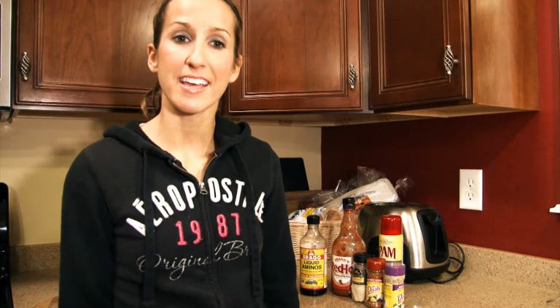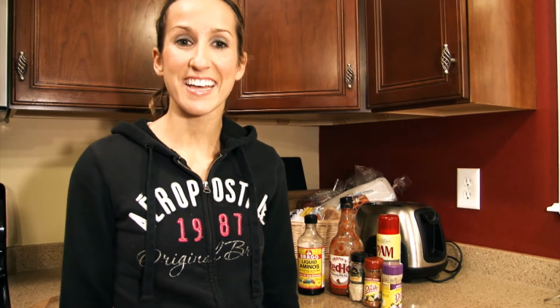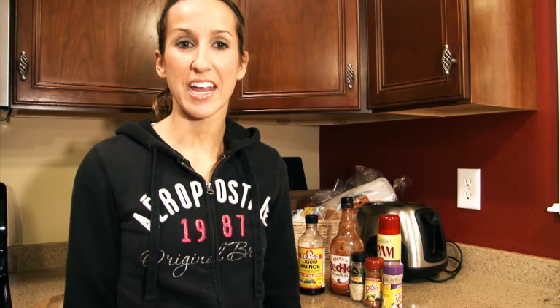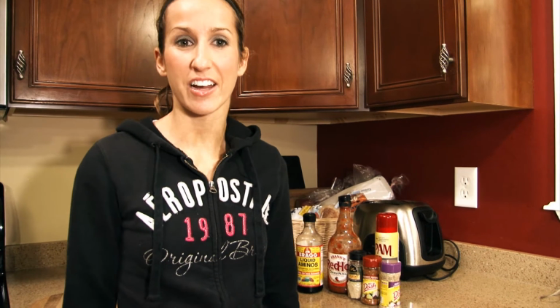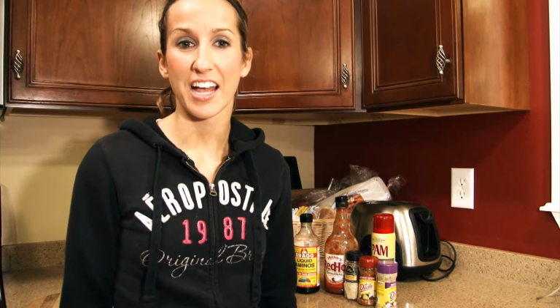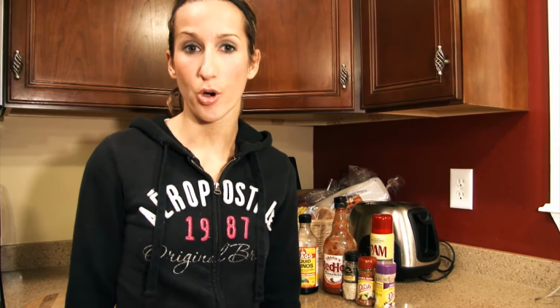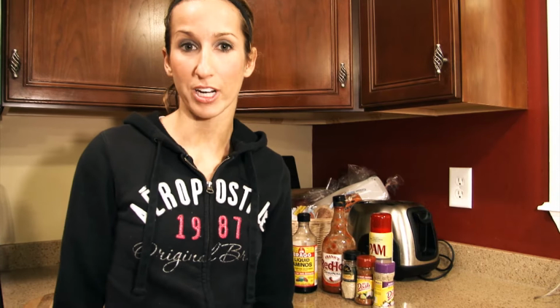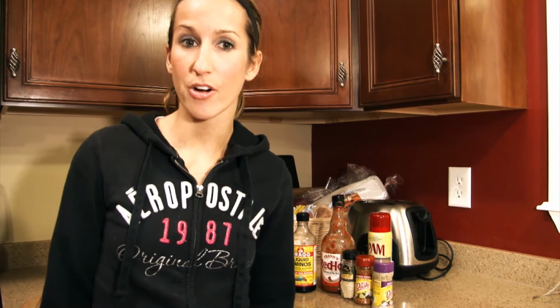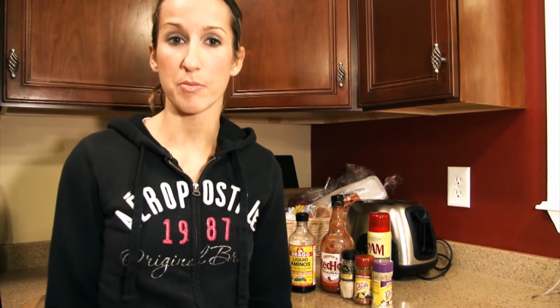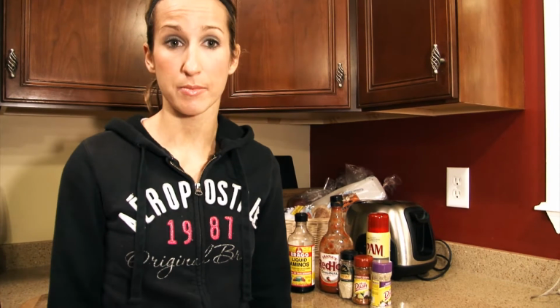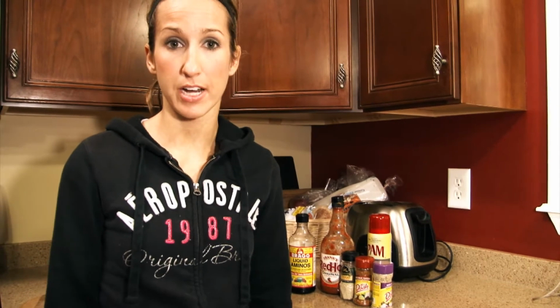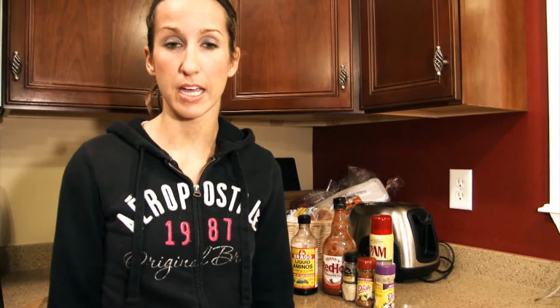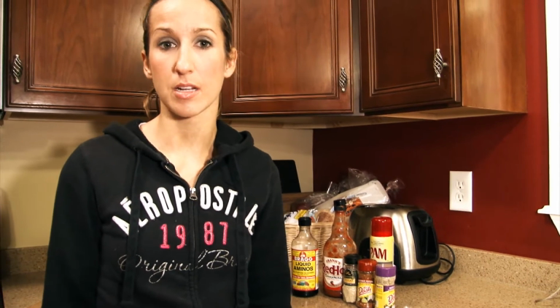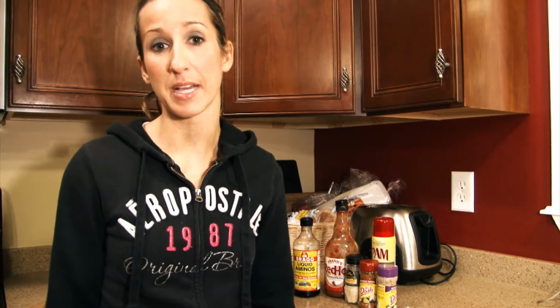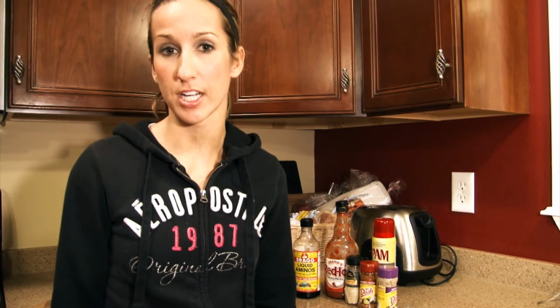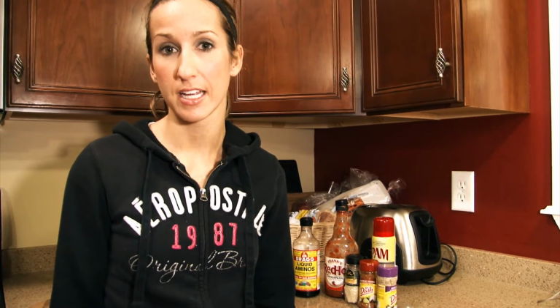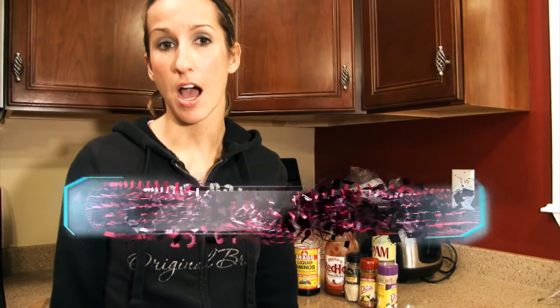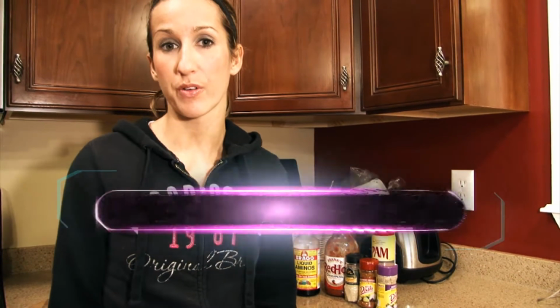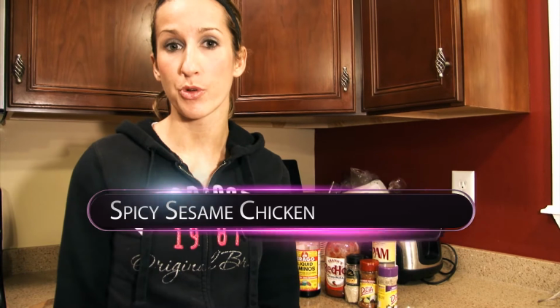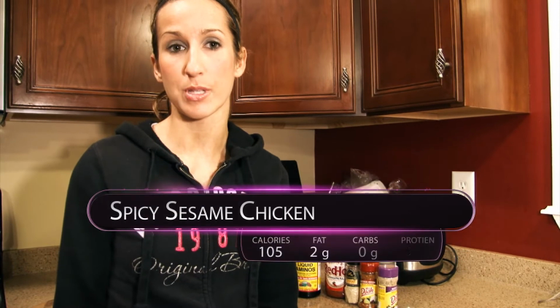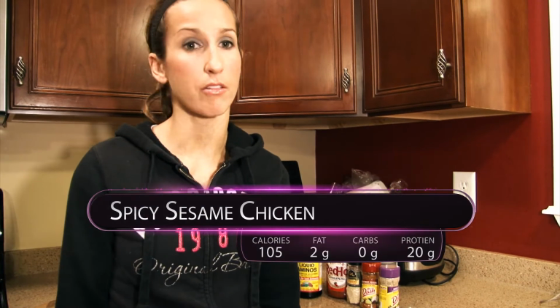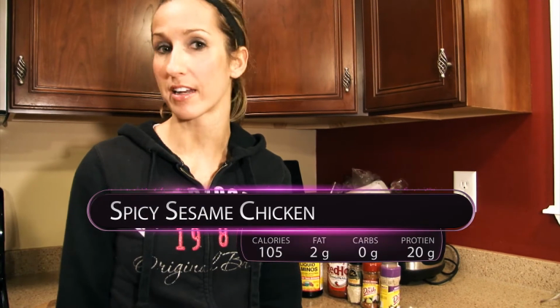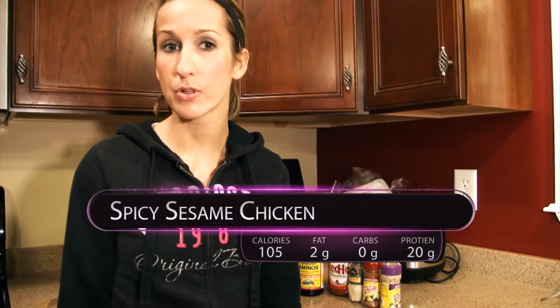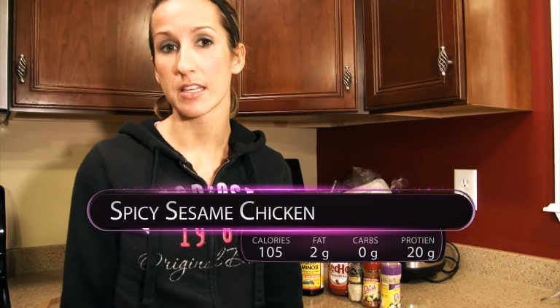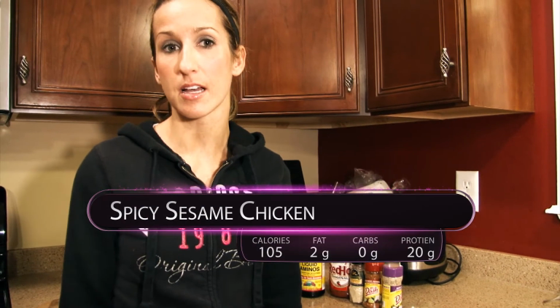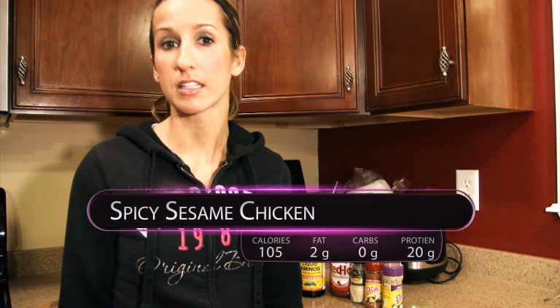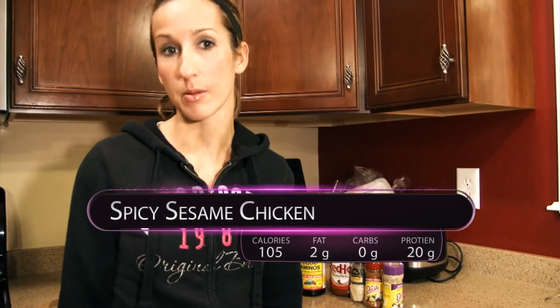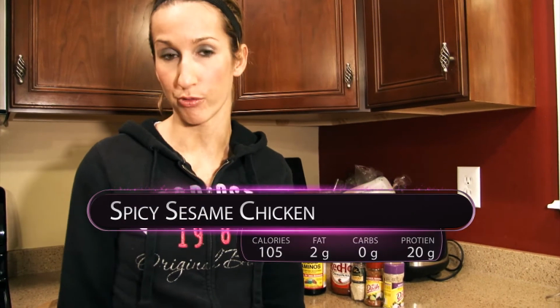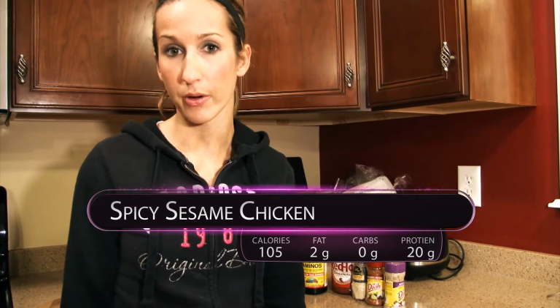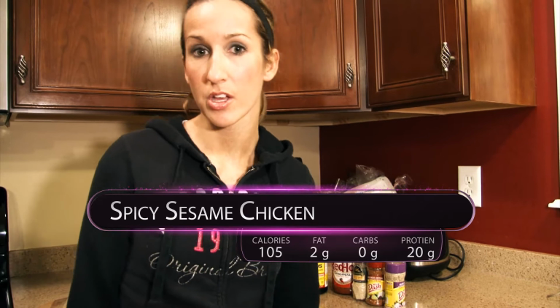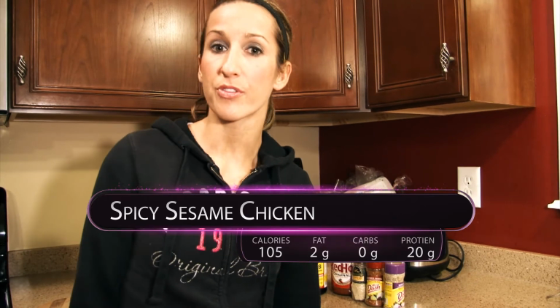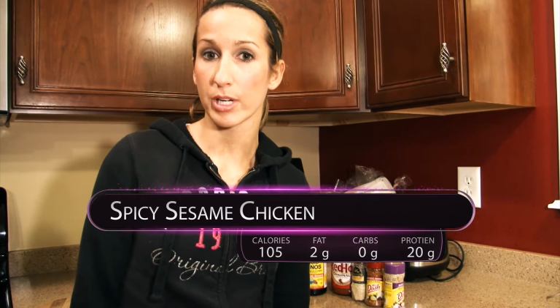Hey guys, it's Kara here. I just got home from working out and I'm going to make some dinner now — it's going to be a spicy chicken. So if you're in the mood for something like Chinese food, this is a clean substitute for you. So for the ingredients,